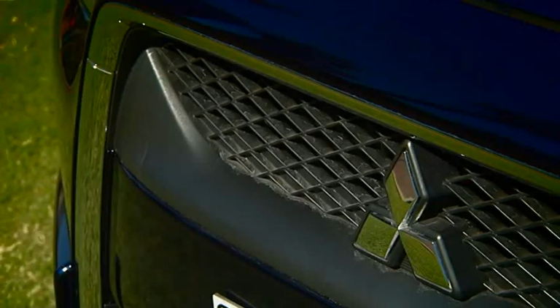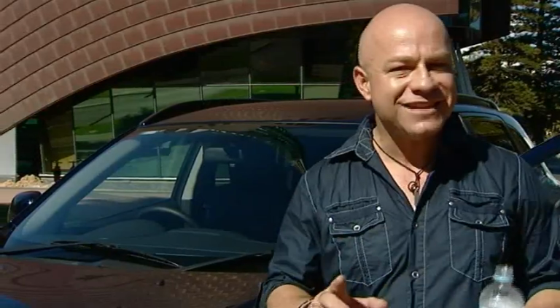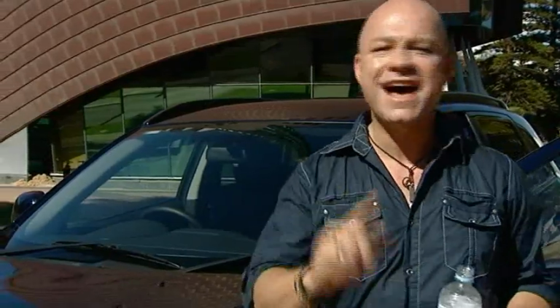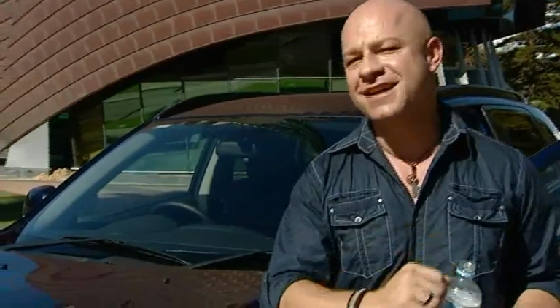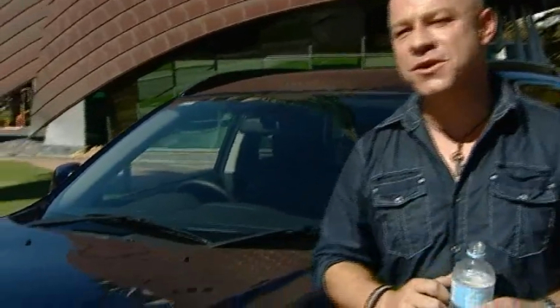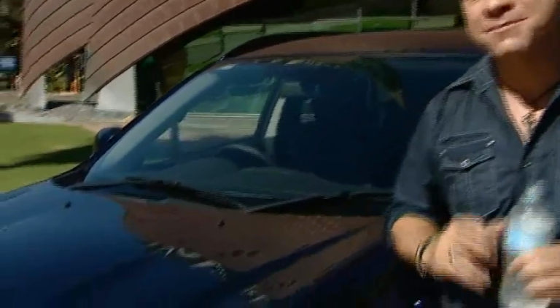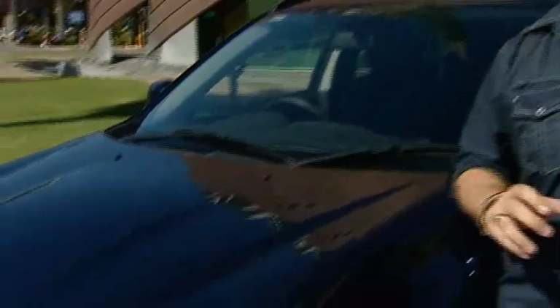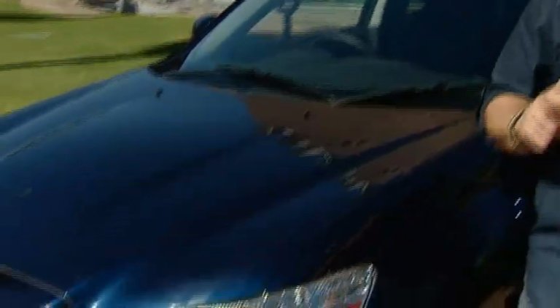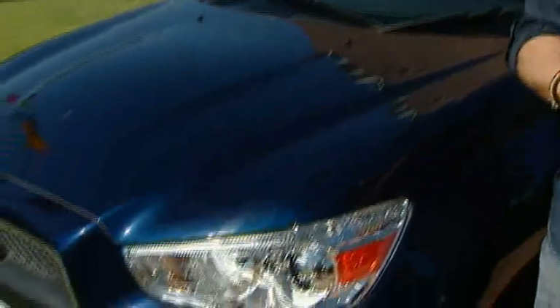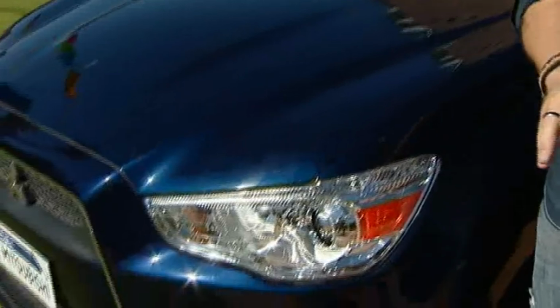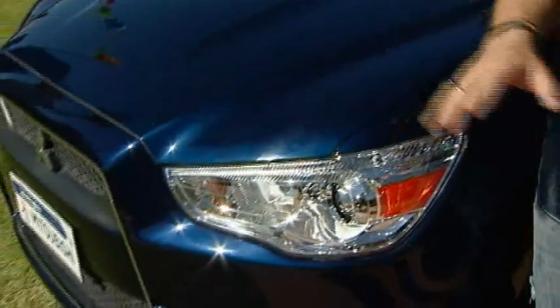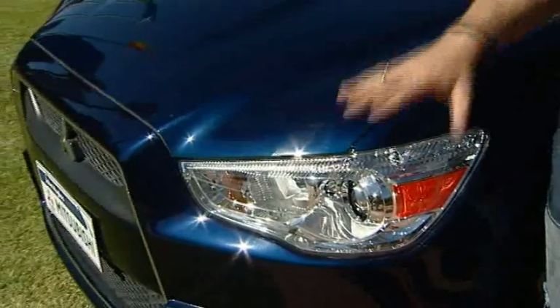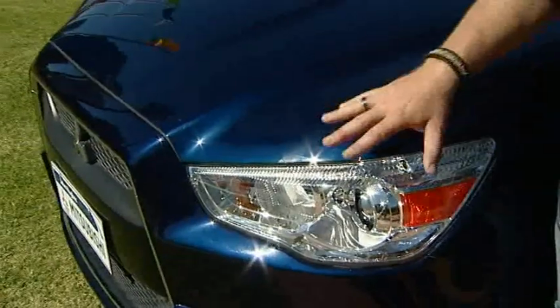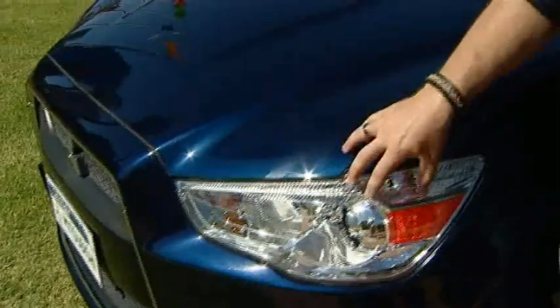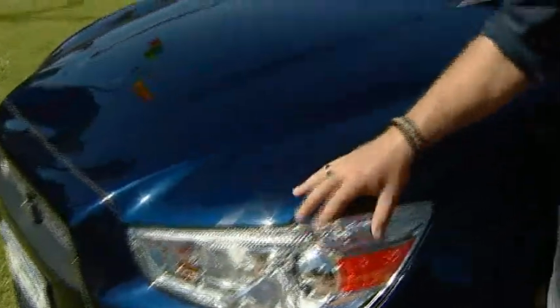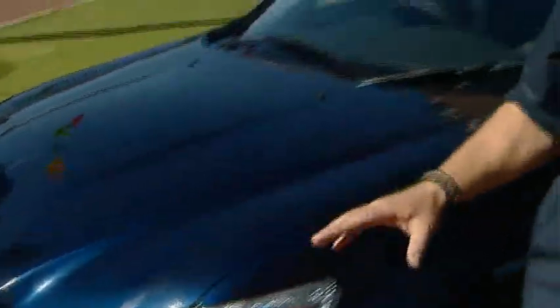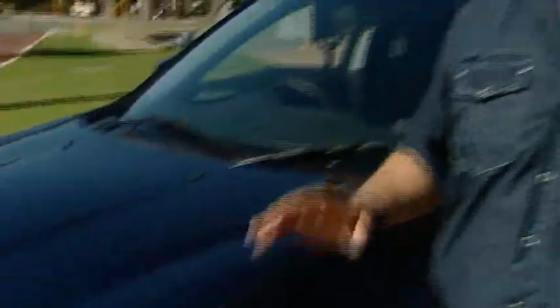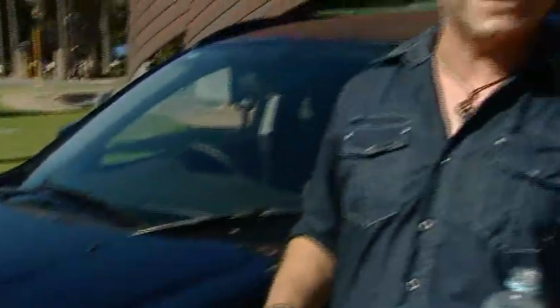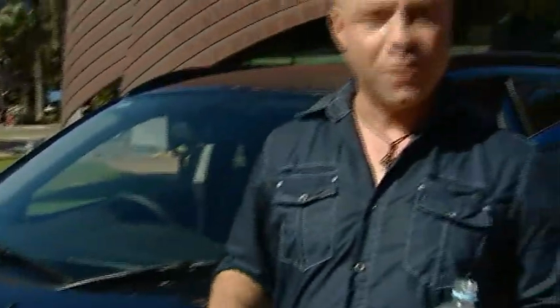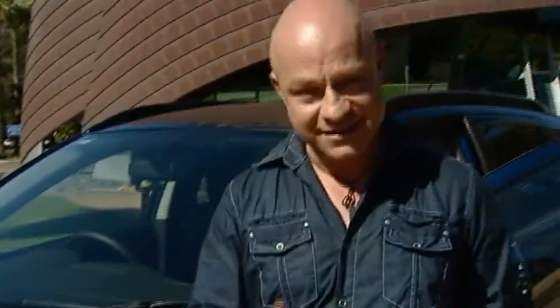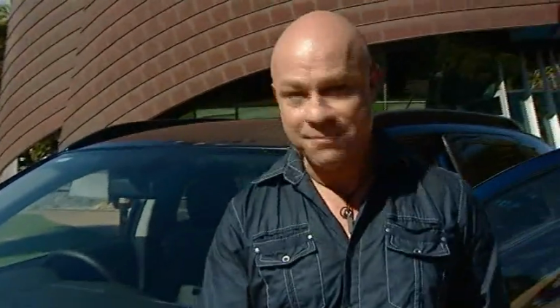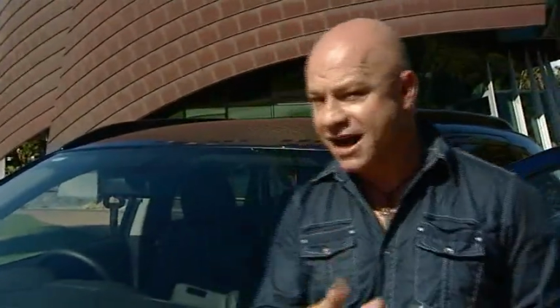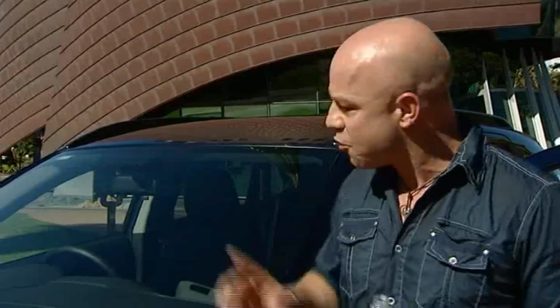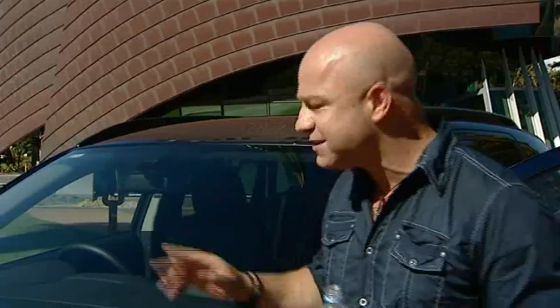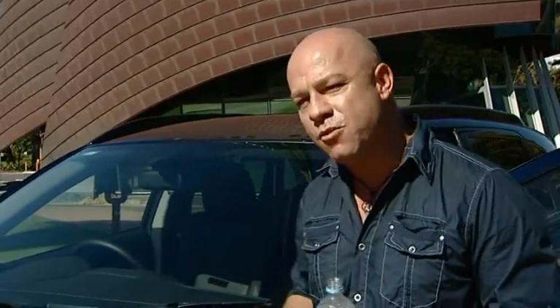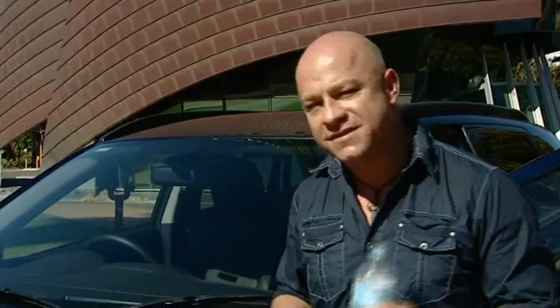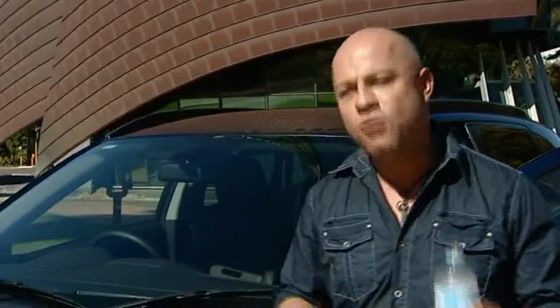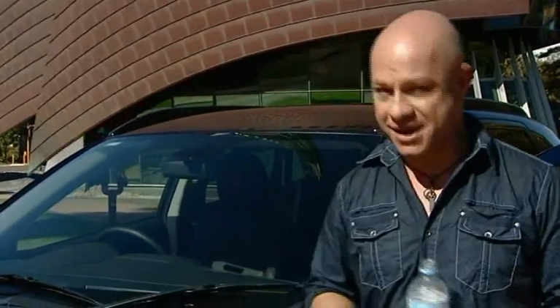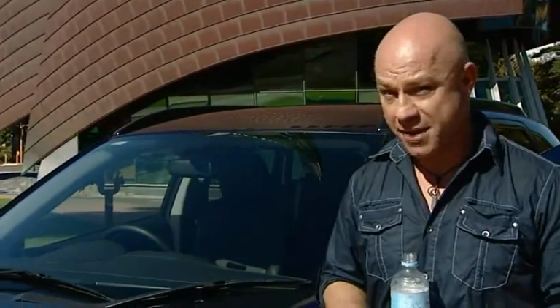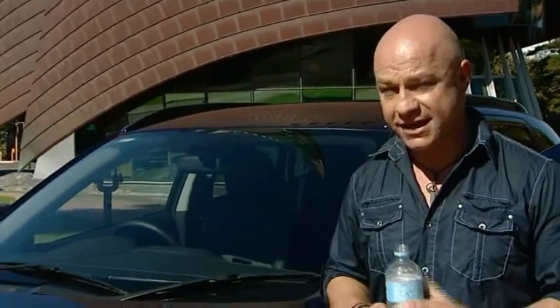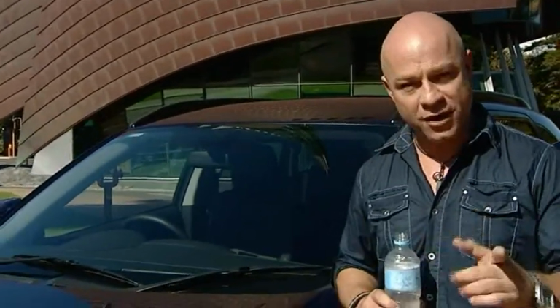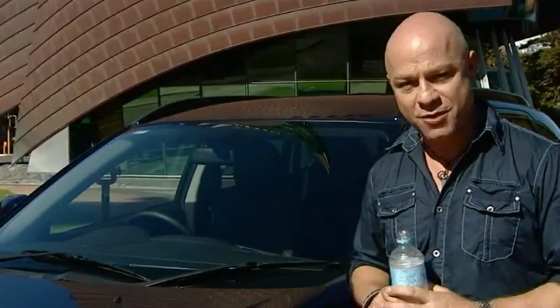The ASX also has some interesting new innovations, like dust-sensing headlamps that come on automatically when it gets dark, plus rain-sensing wipers that also come on automatically when it gets wet.